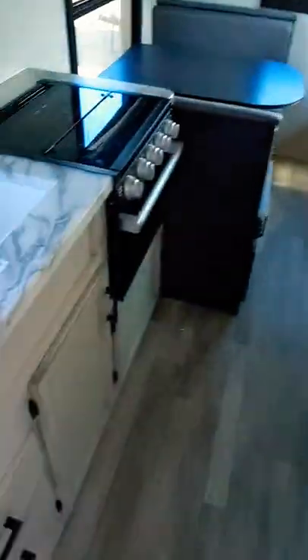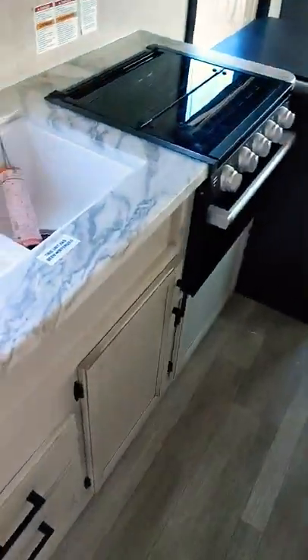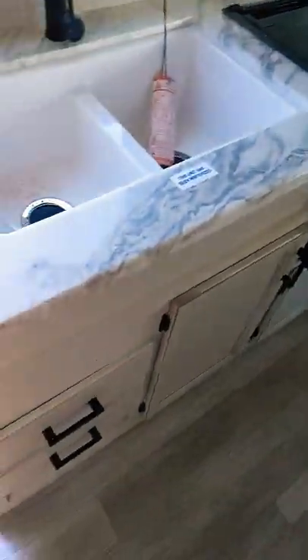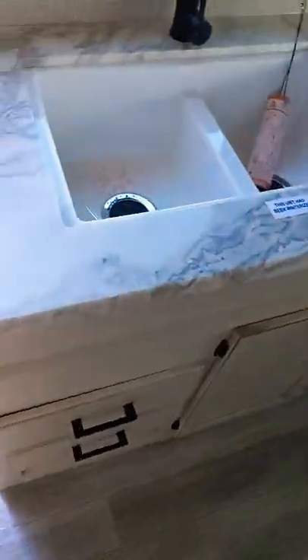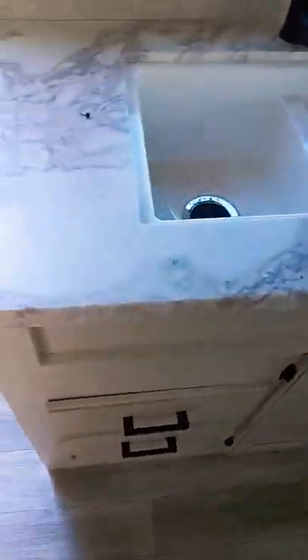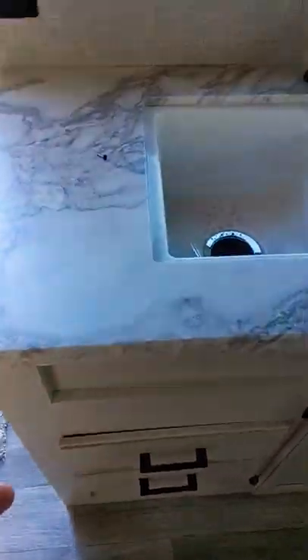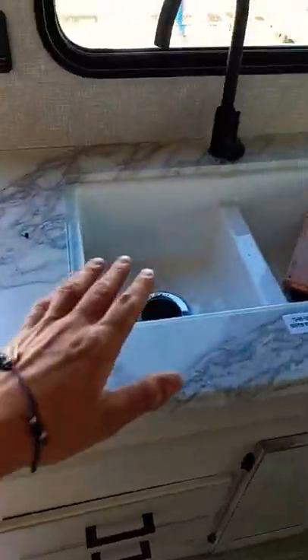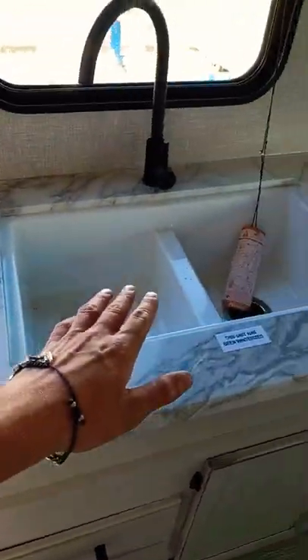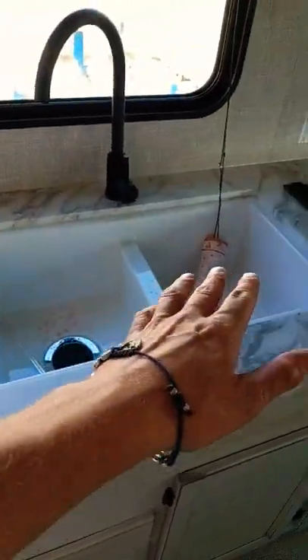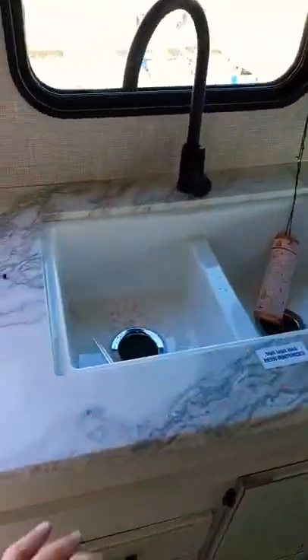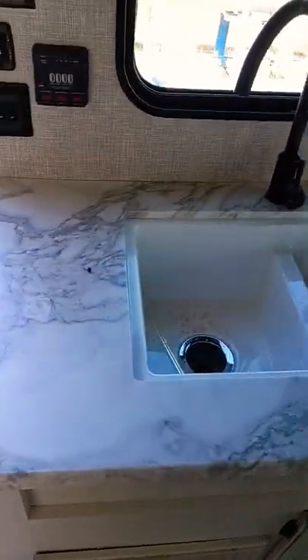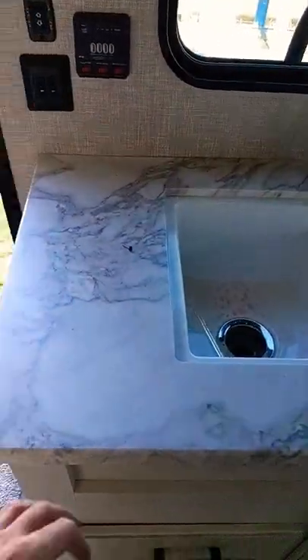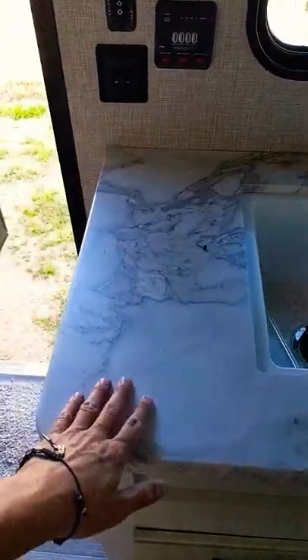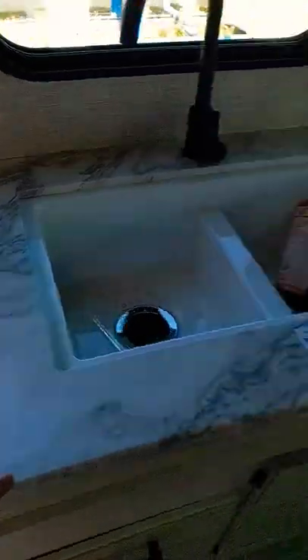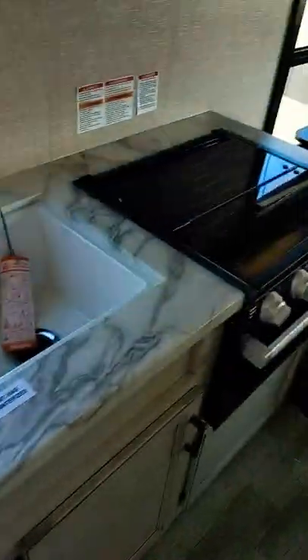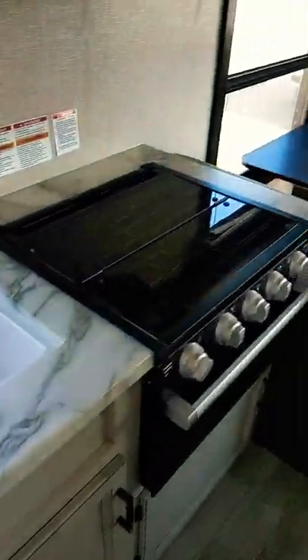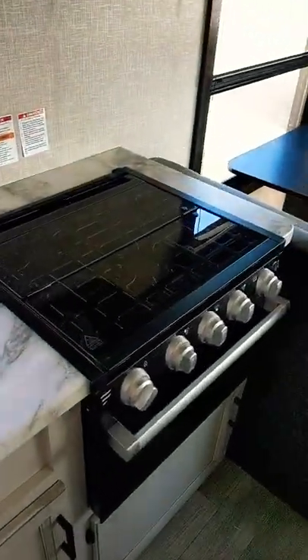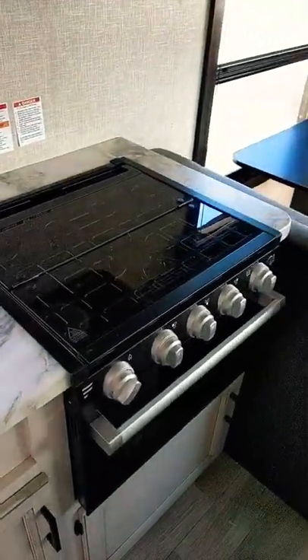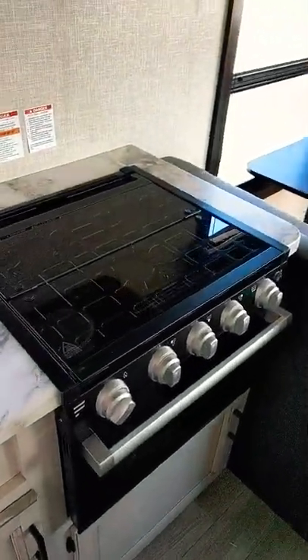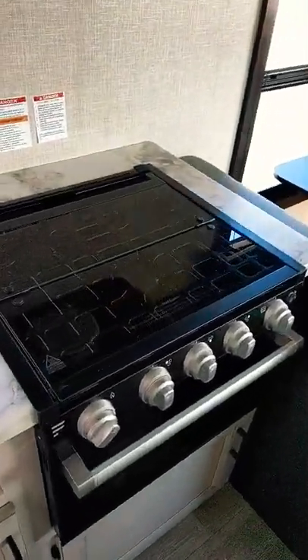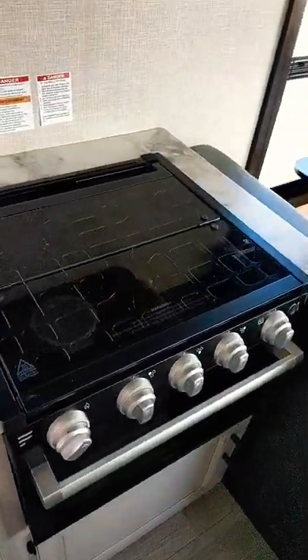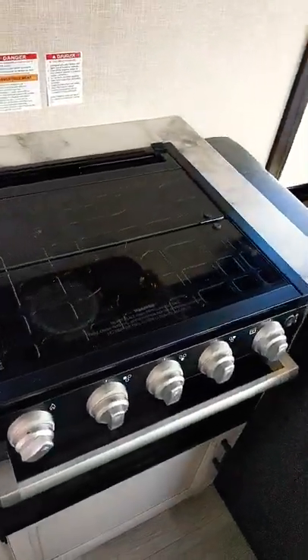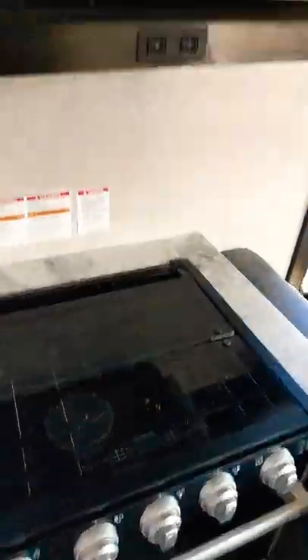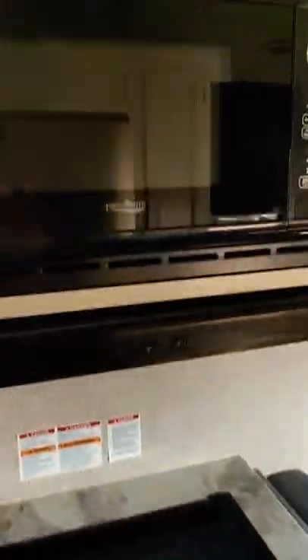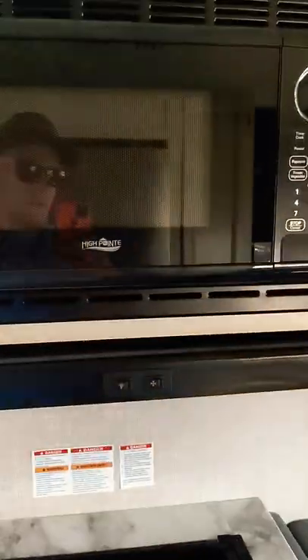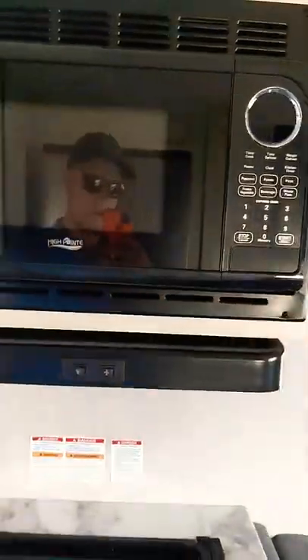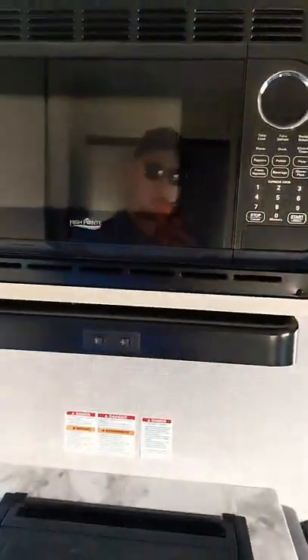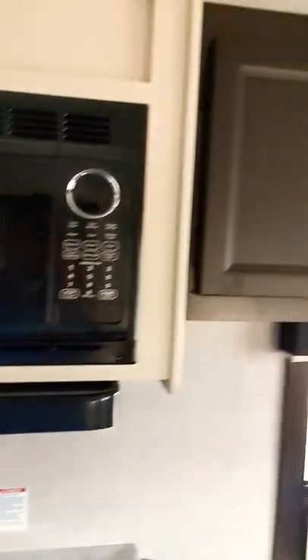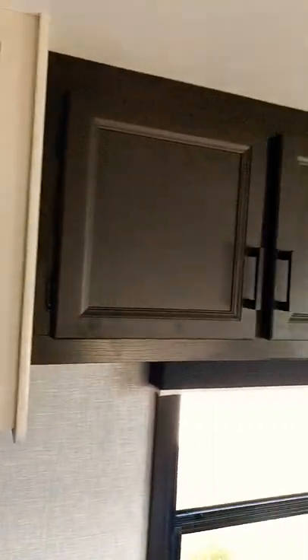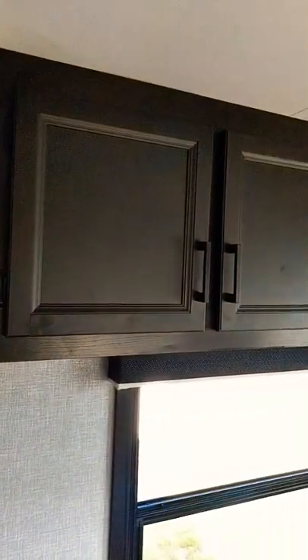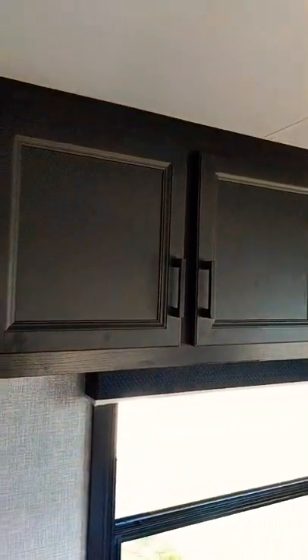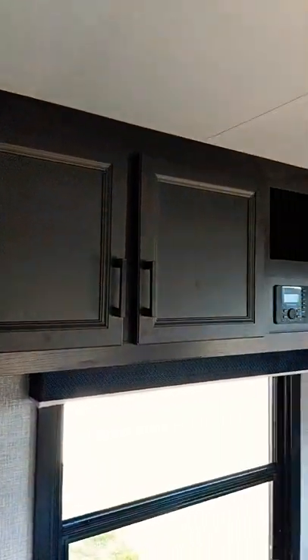I'm 6'1" and I fit in that shower quite comfortably. You've got the double-sided sink, countertop space, a three-burner stove and oven, and a microwave.